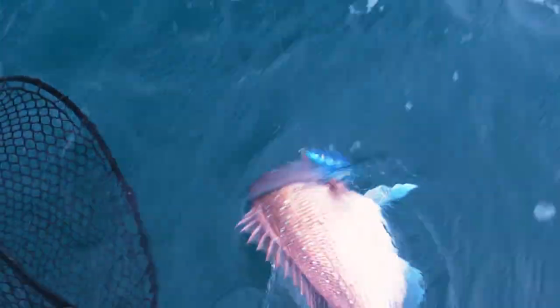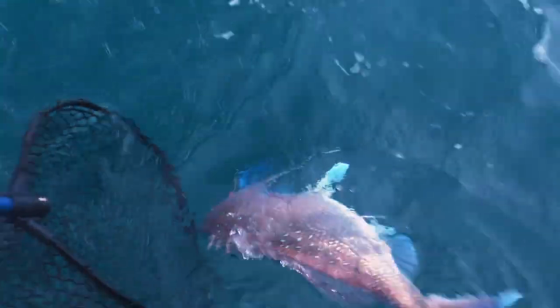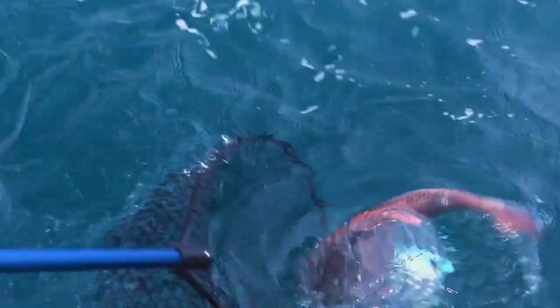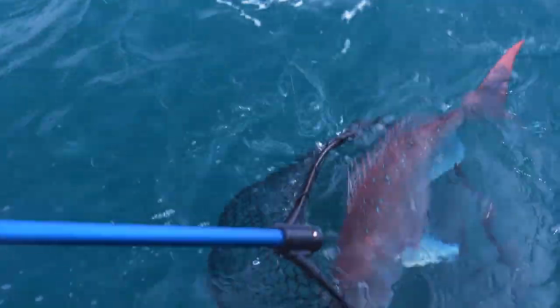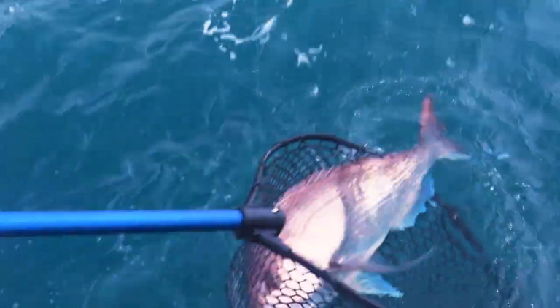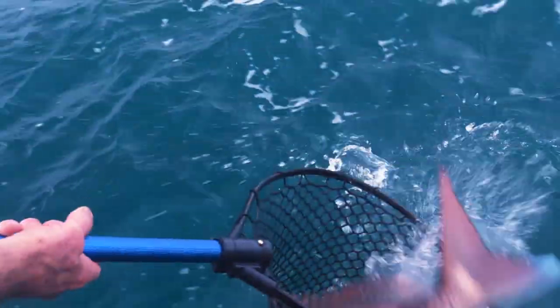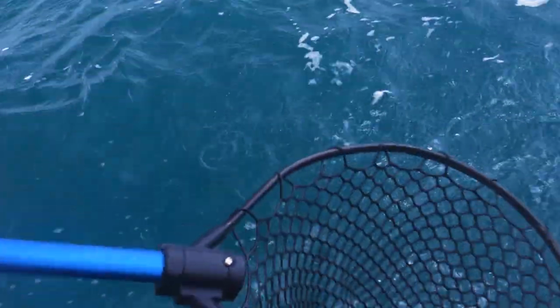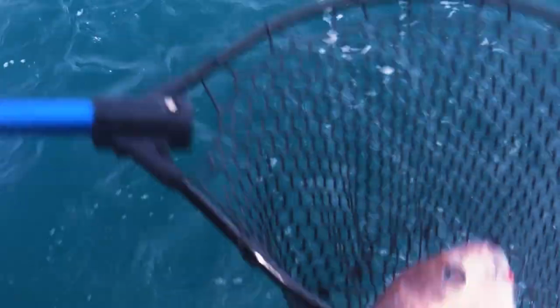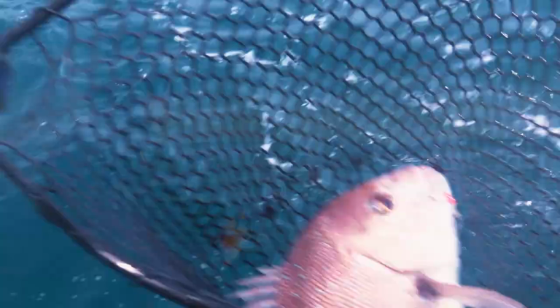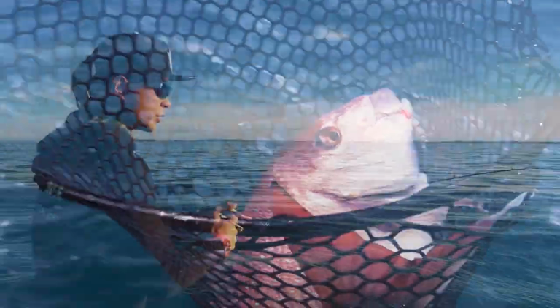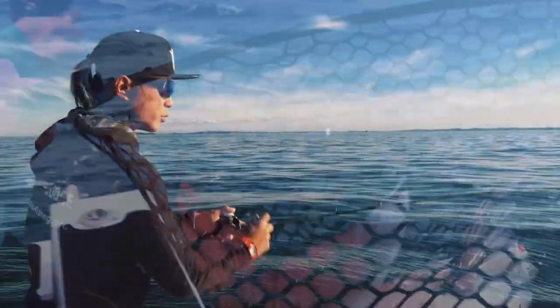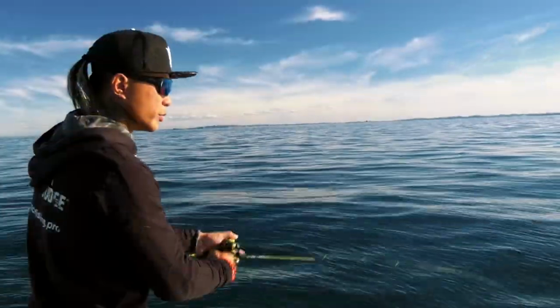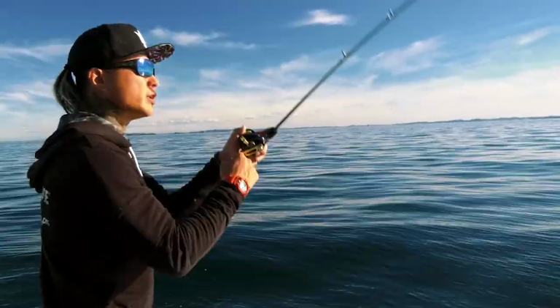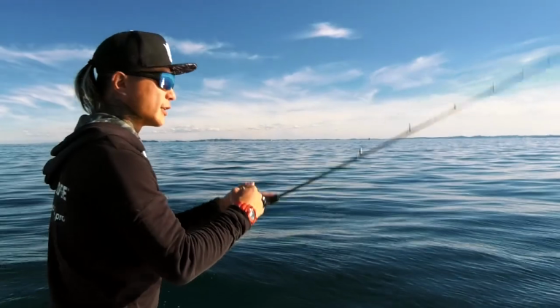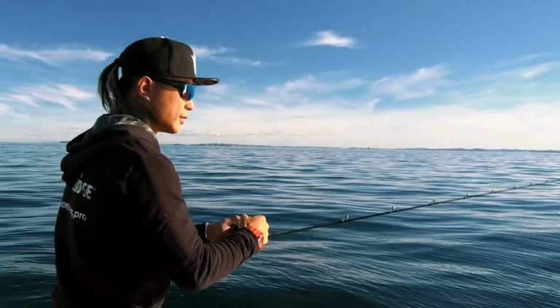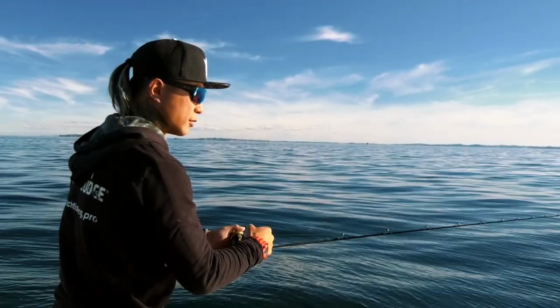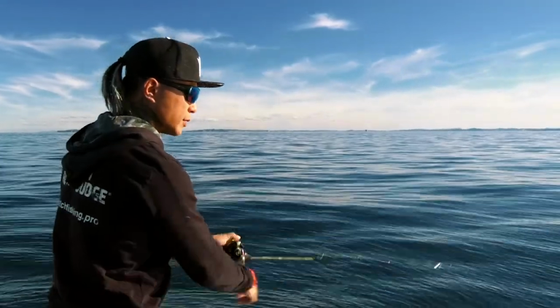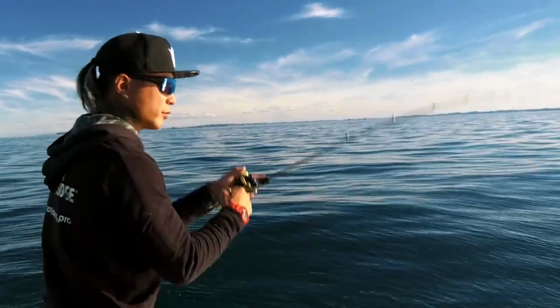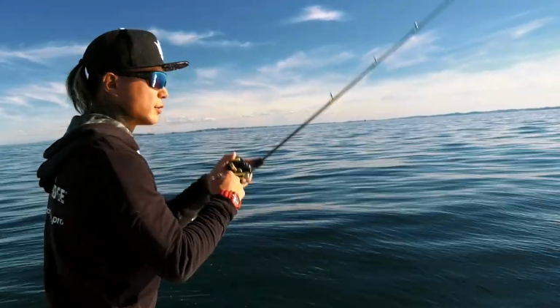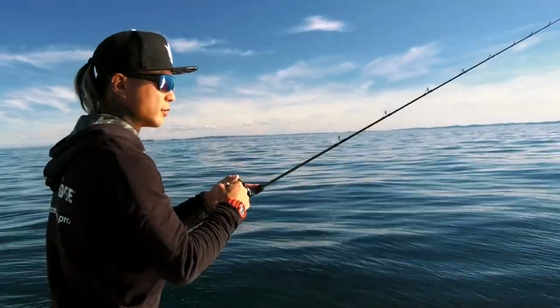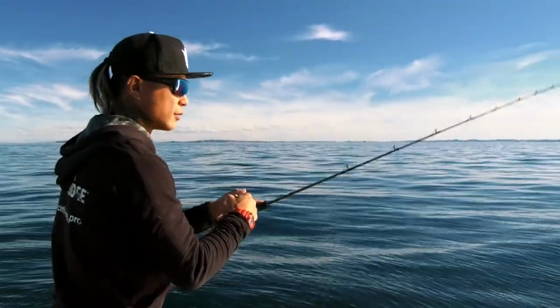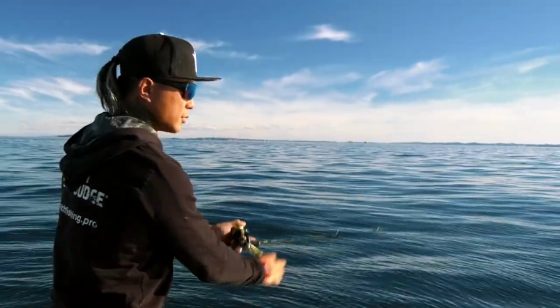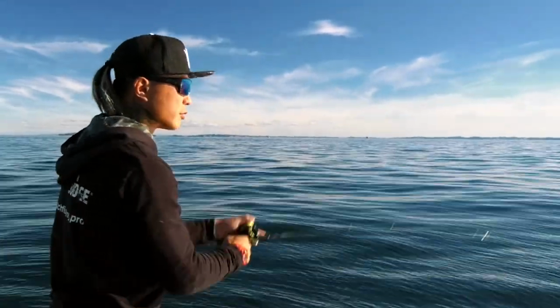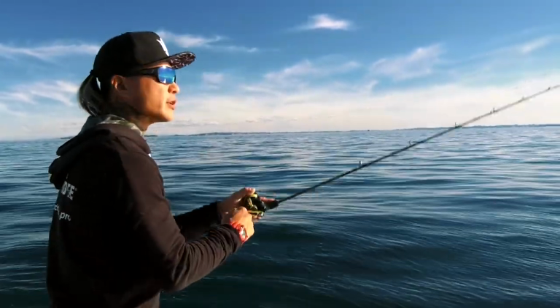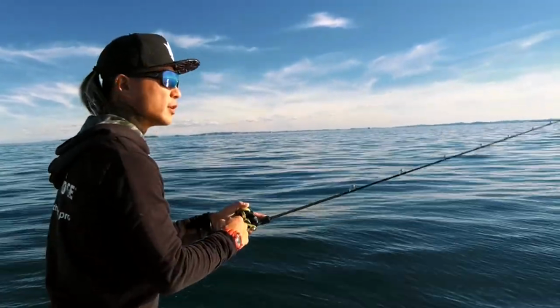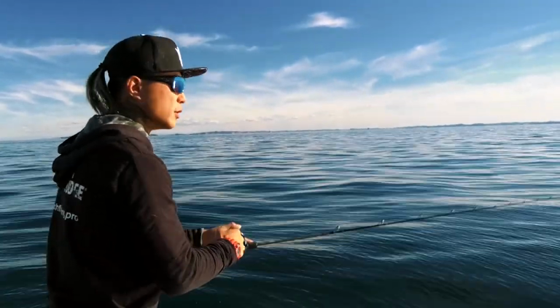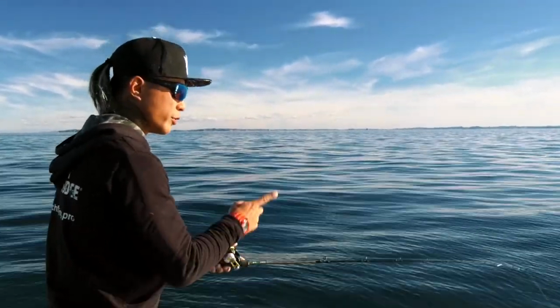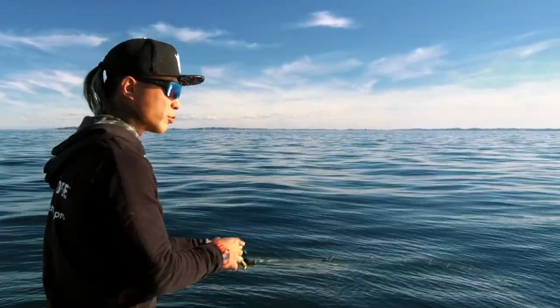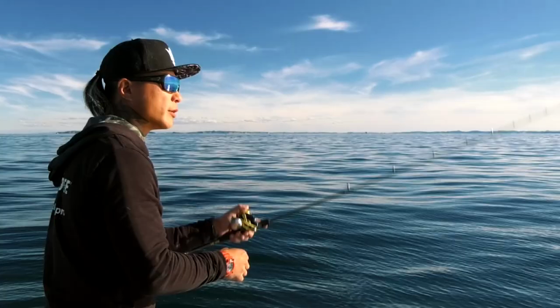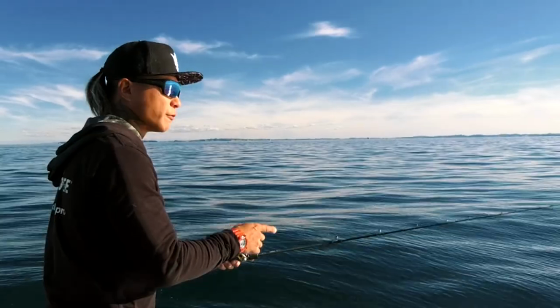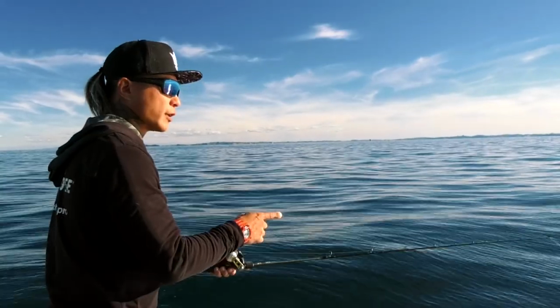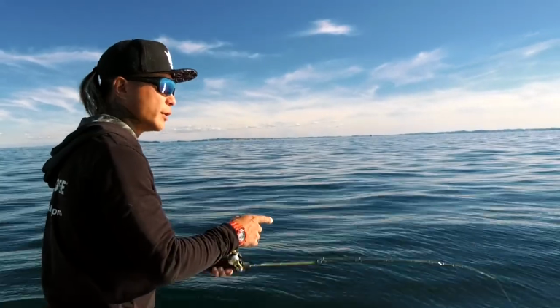So the slow pitch movement, we don't do a long pull — we do a little short twitch, just a little bit. Try to use the rod tip to flick it a little bit.